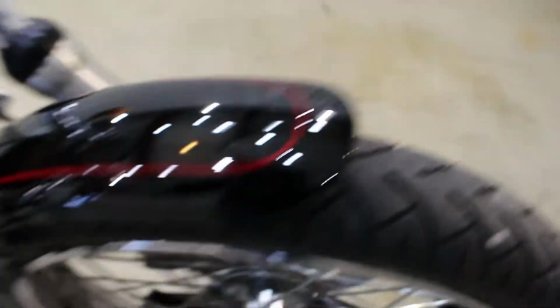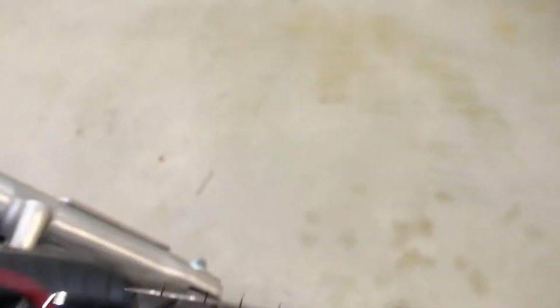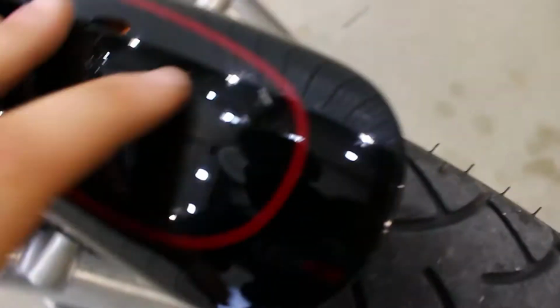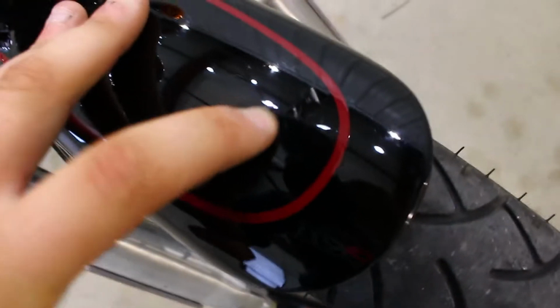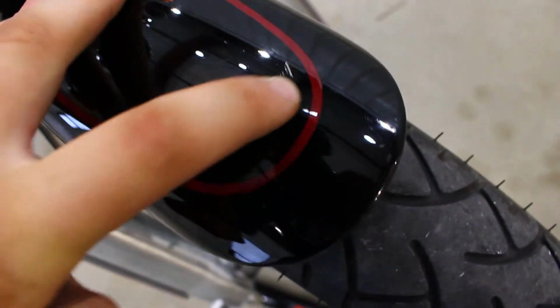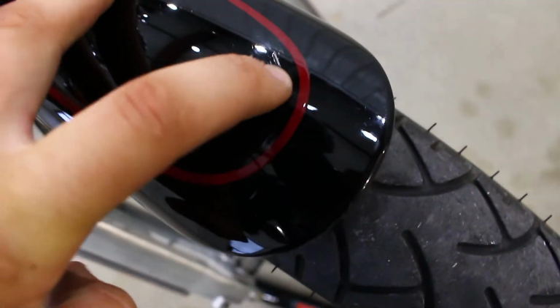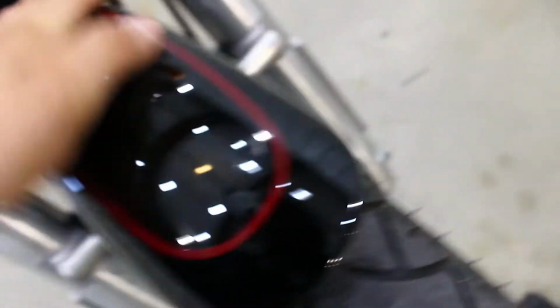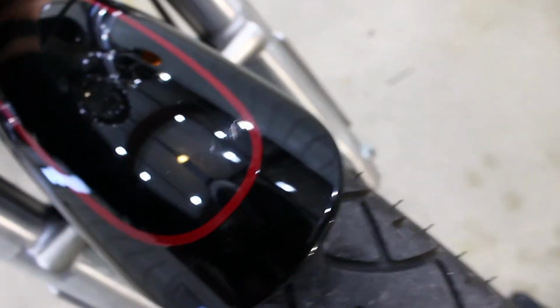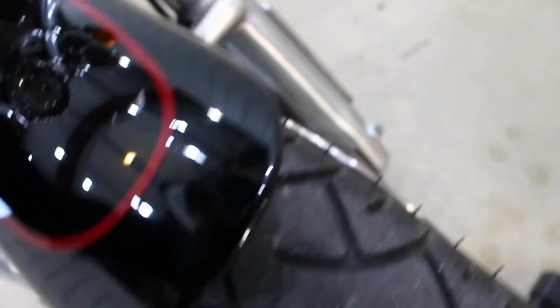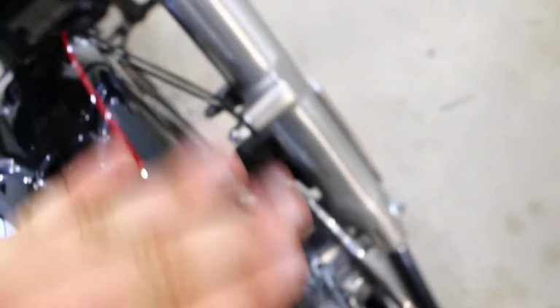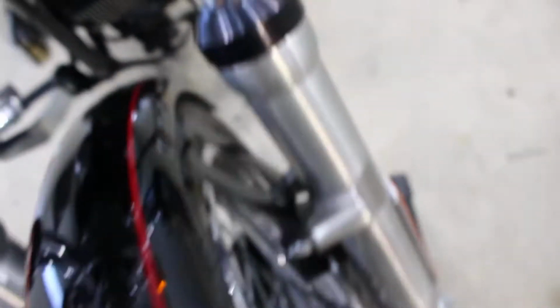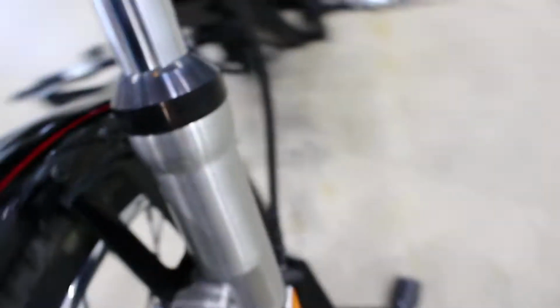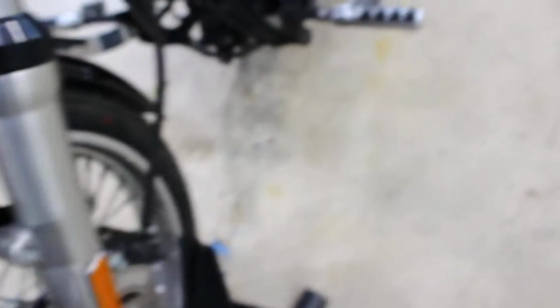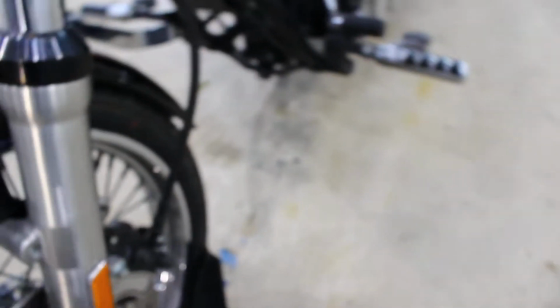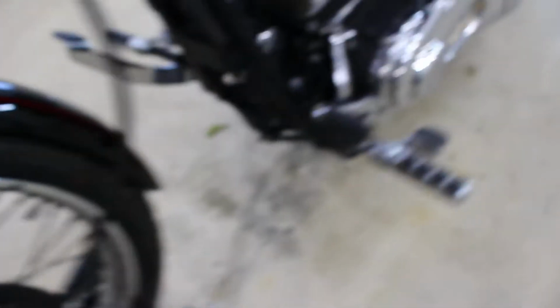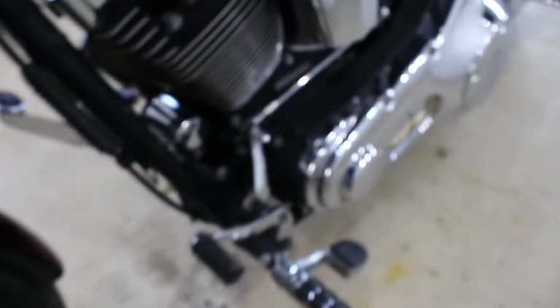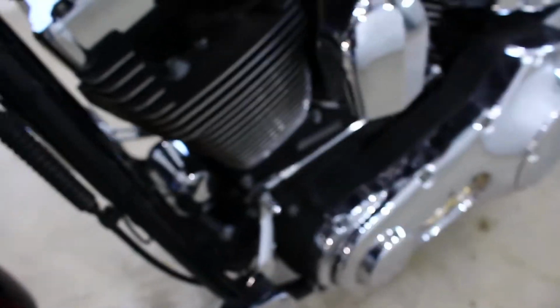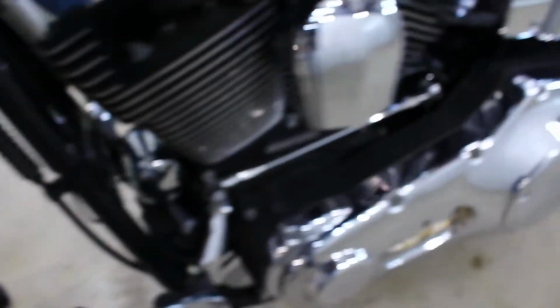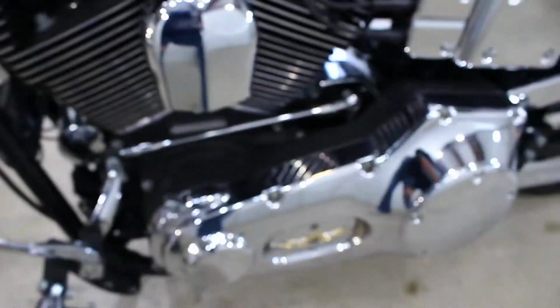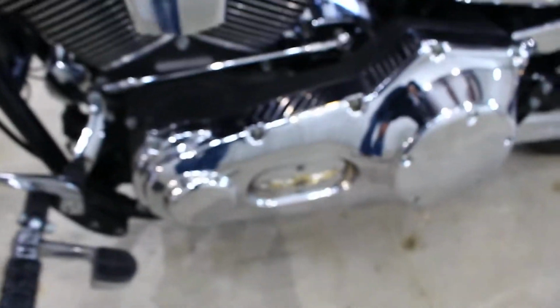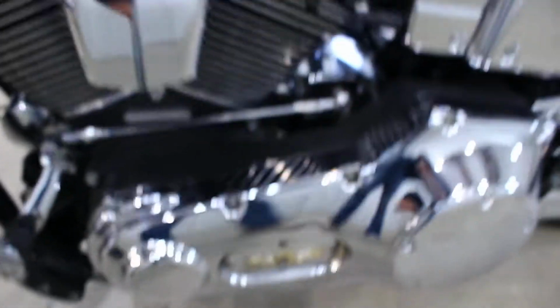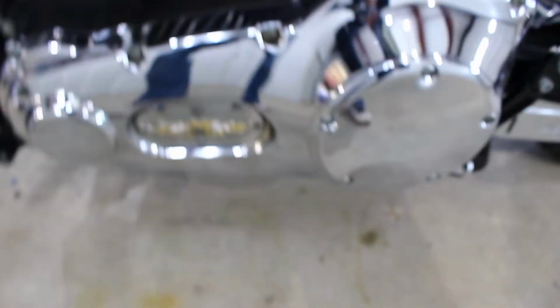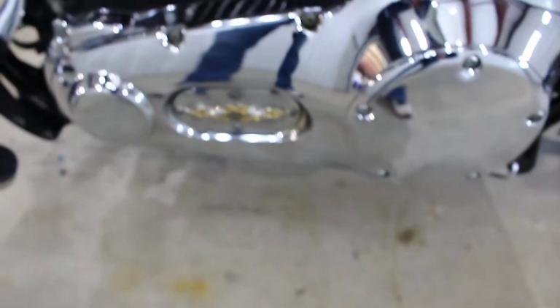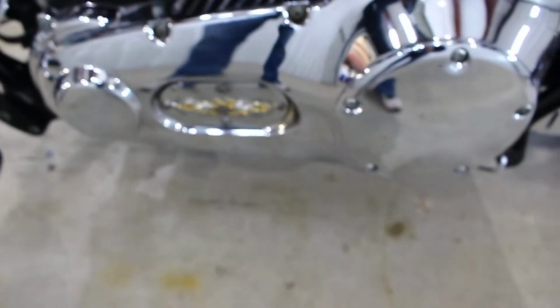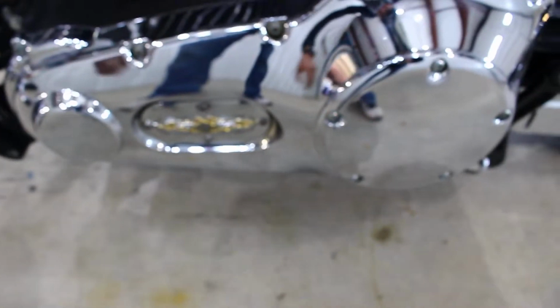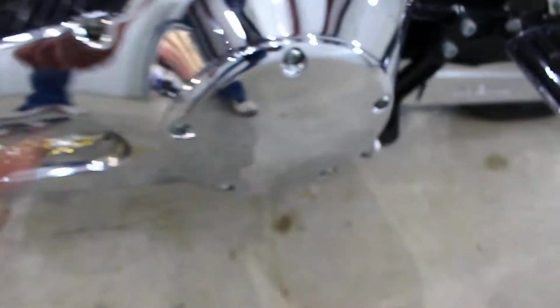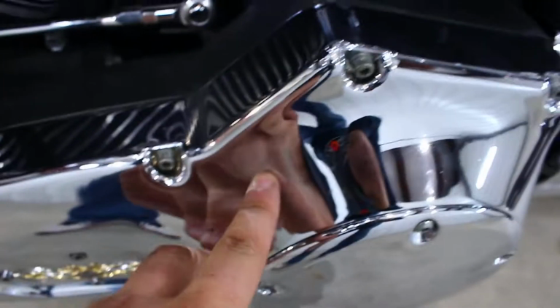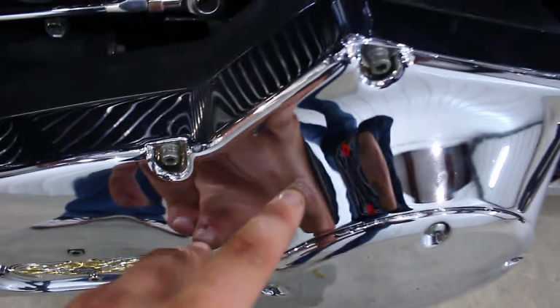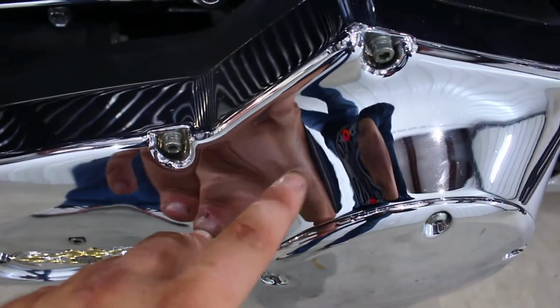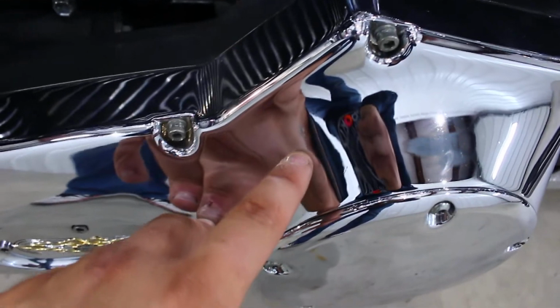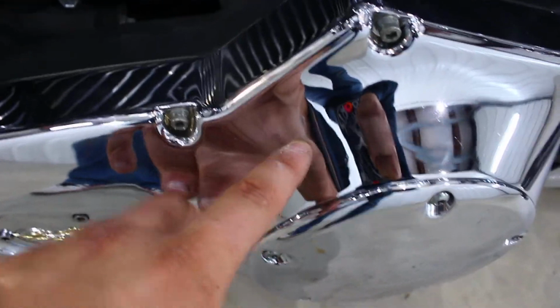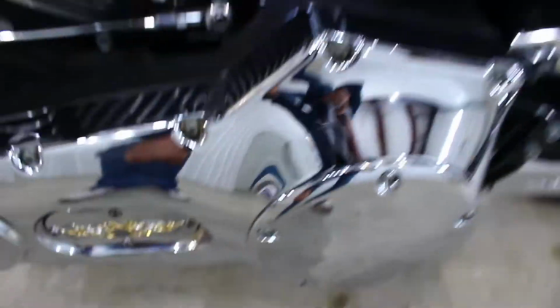Come here to the front fender and it does have a couple scratches right there — no big deal, can't really notice. Come around the side here. All the chrome on this side looks great, just some little tiny nicks.